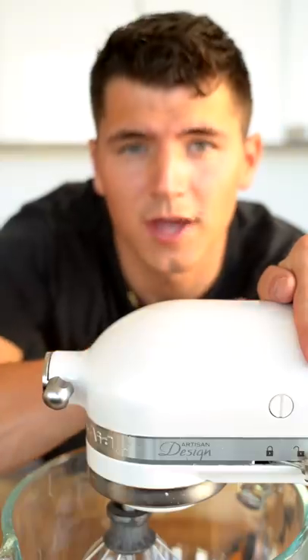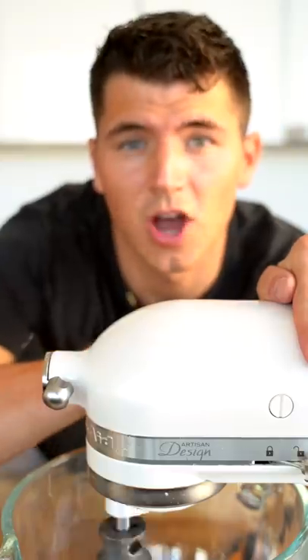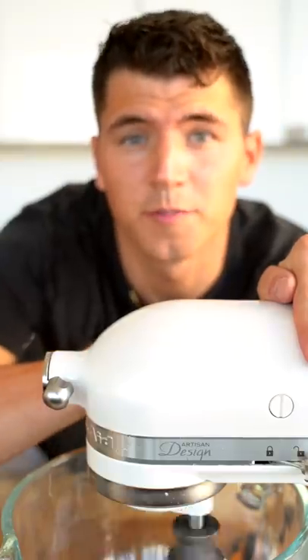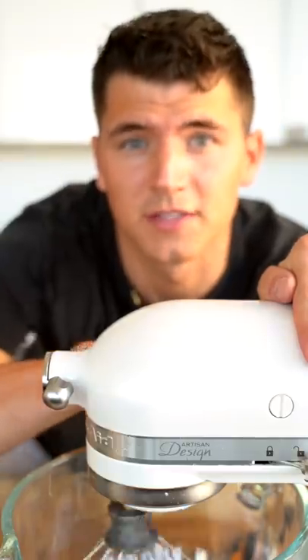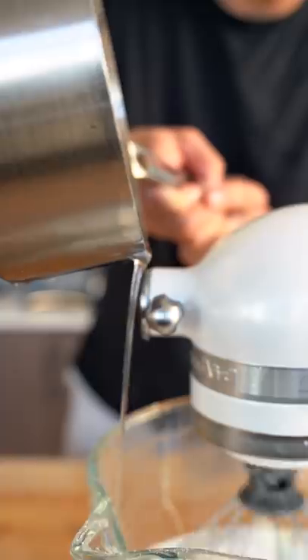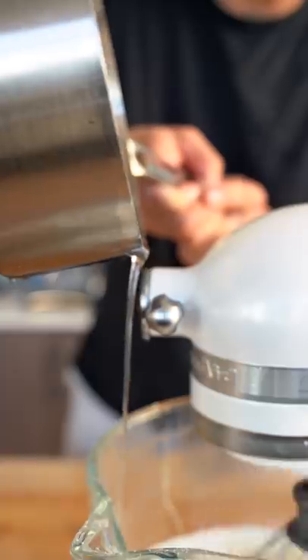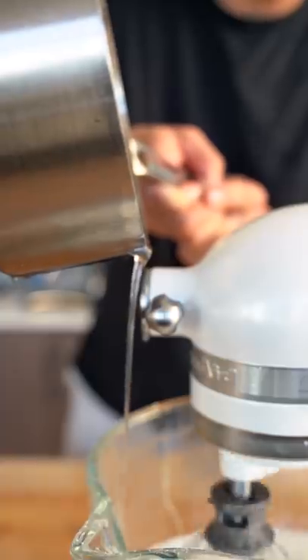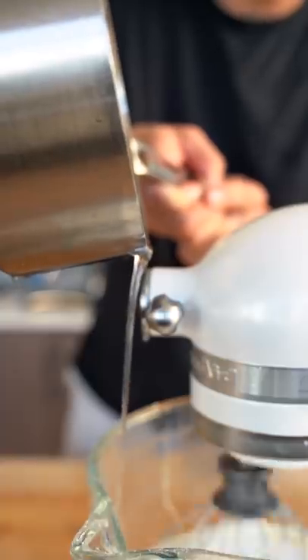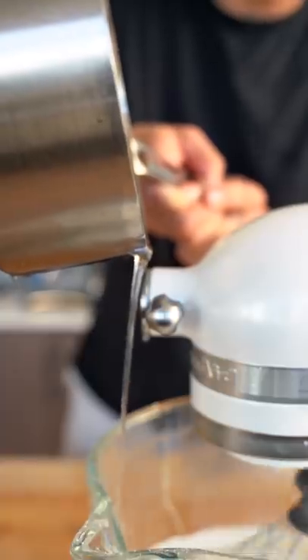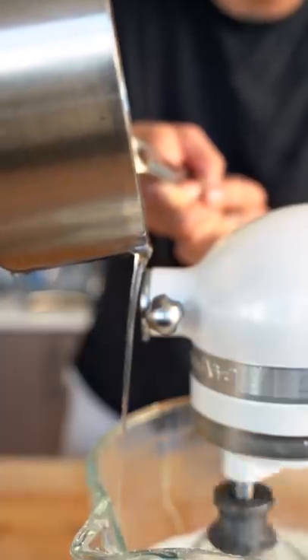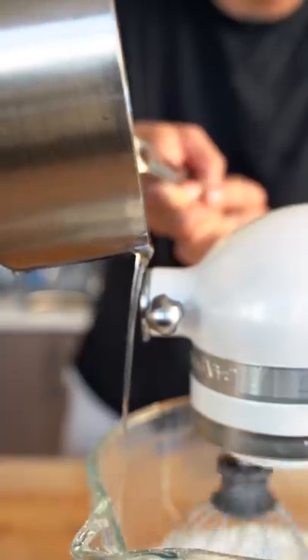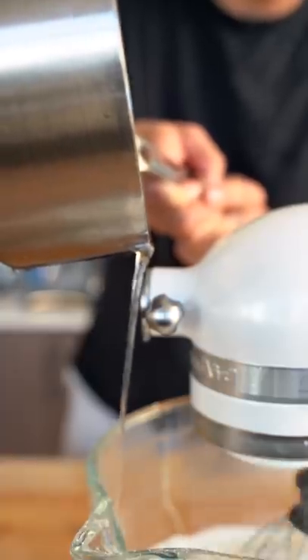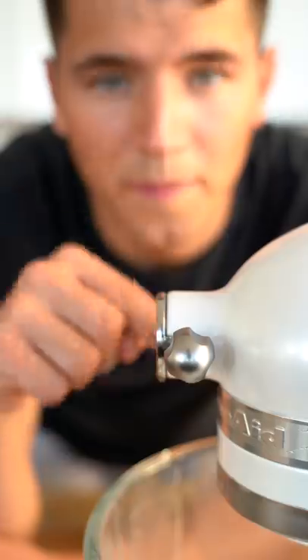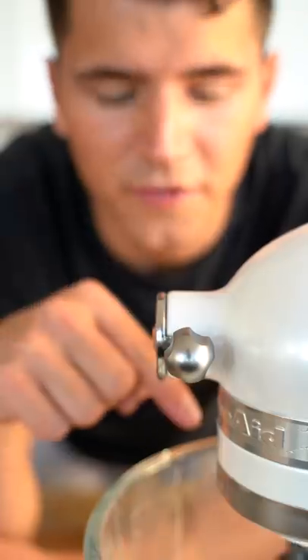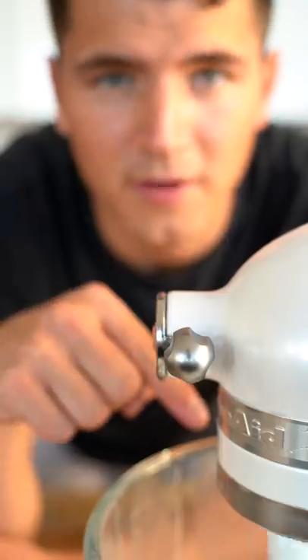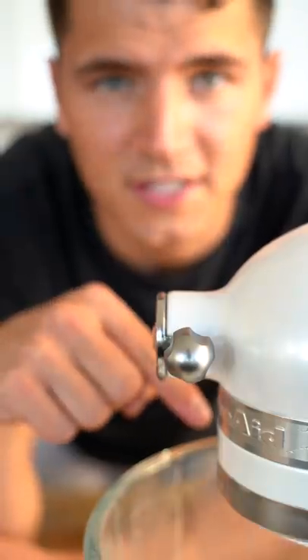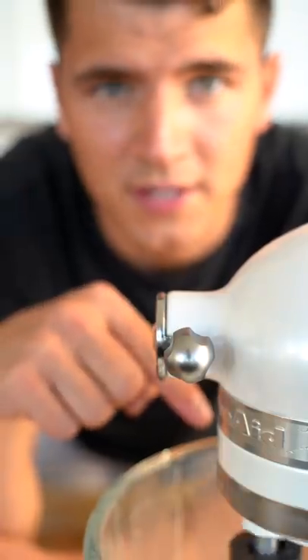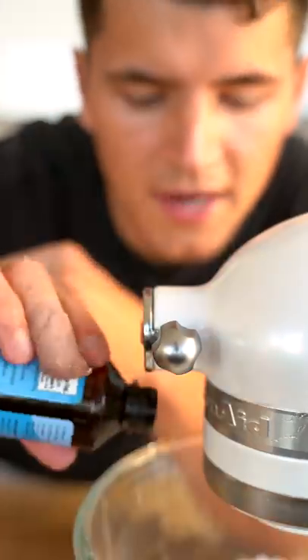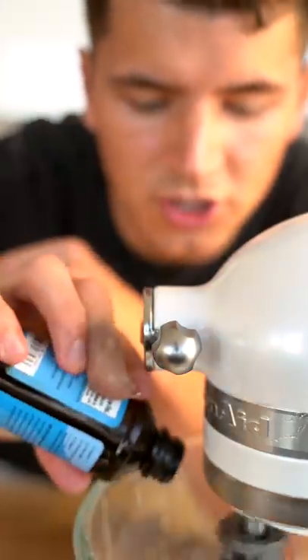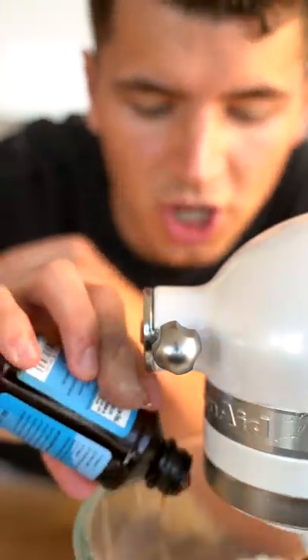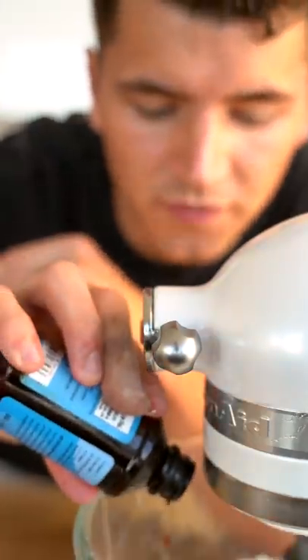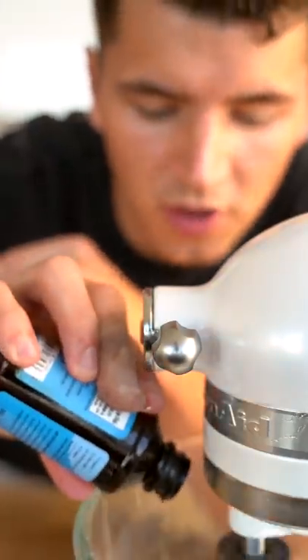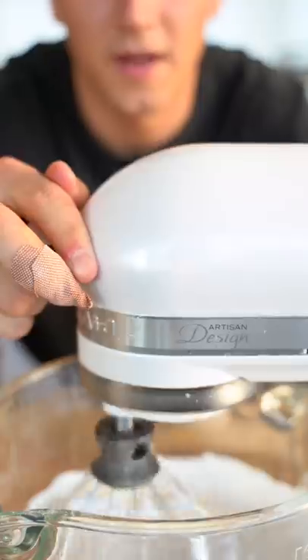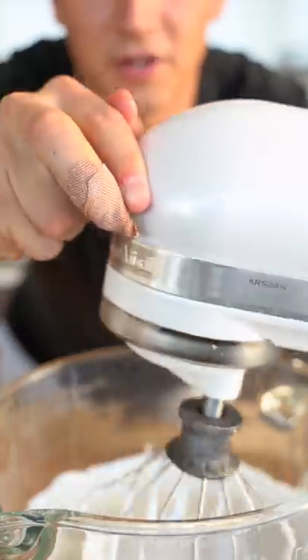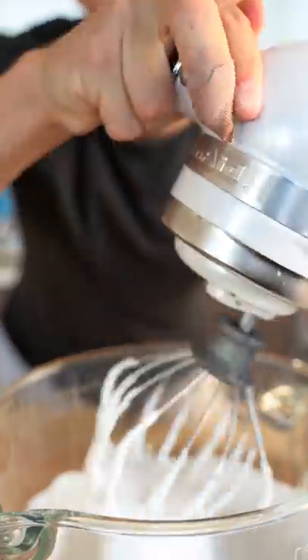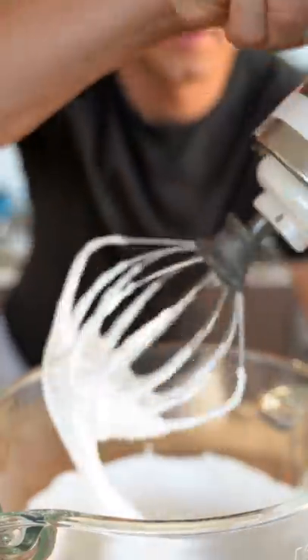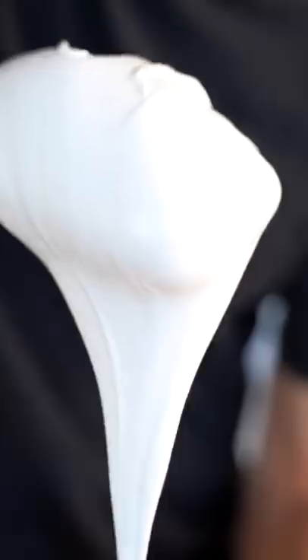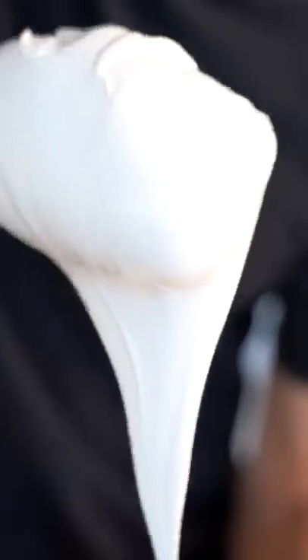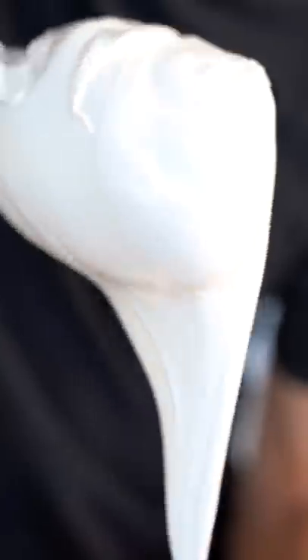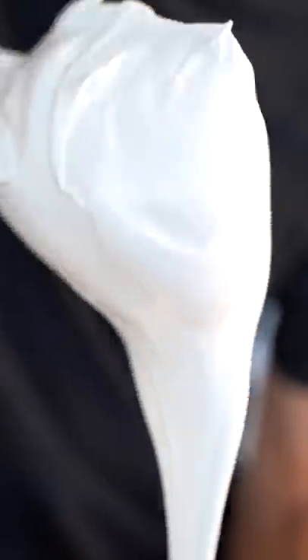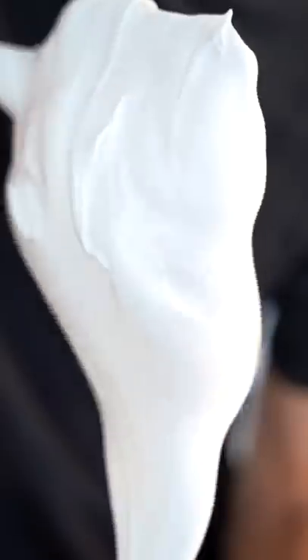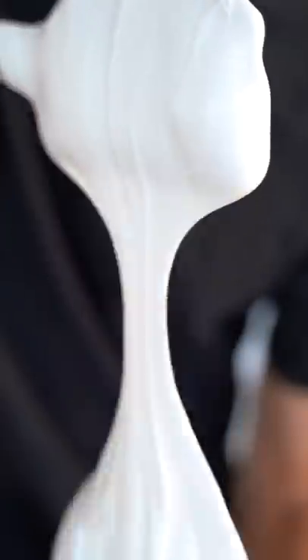Very slowly drizzle in your corn syrup mixture and whip this for about six minutes. Add in just a touch of vanilla and finish whipping. This fluff is literally a cloud.